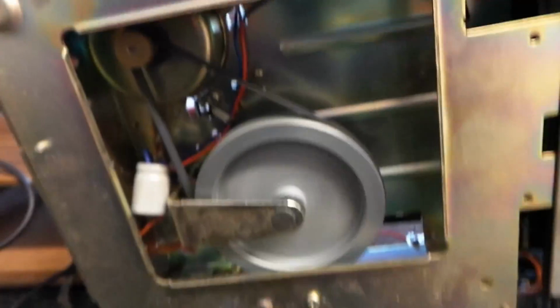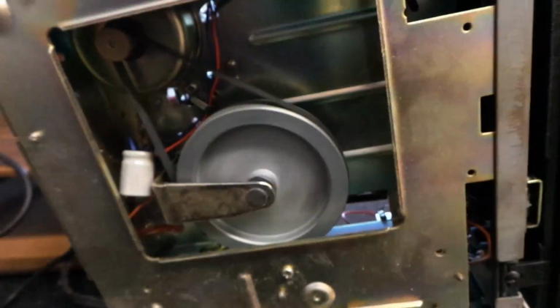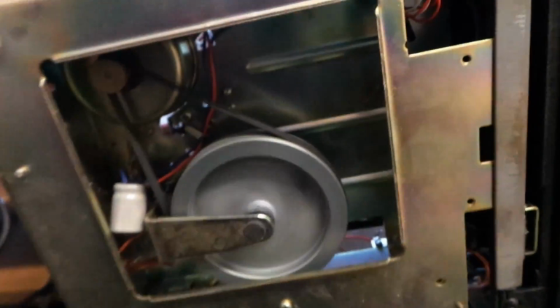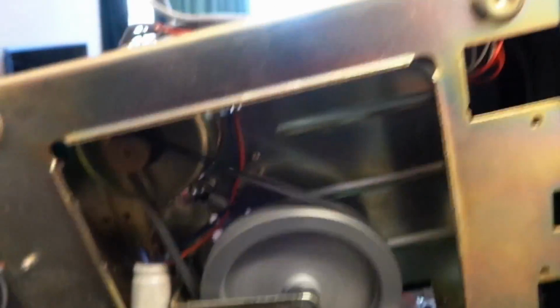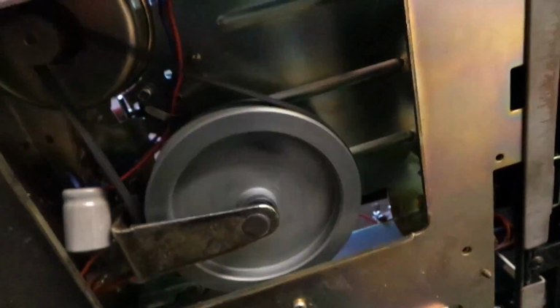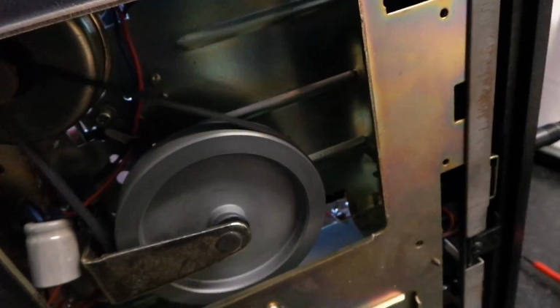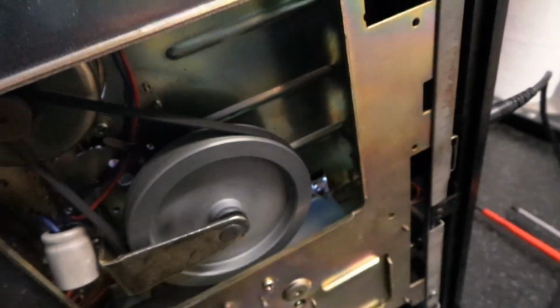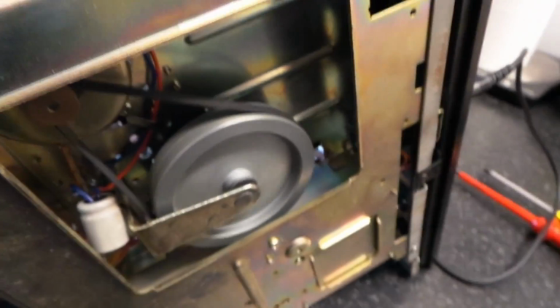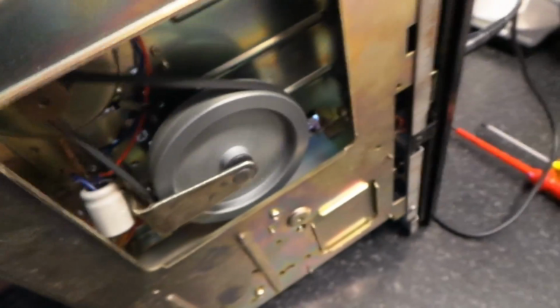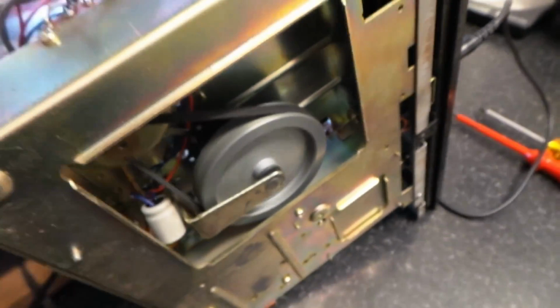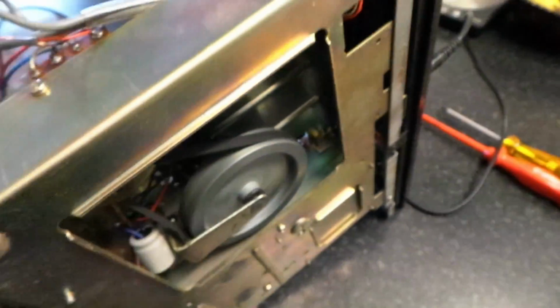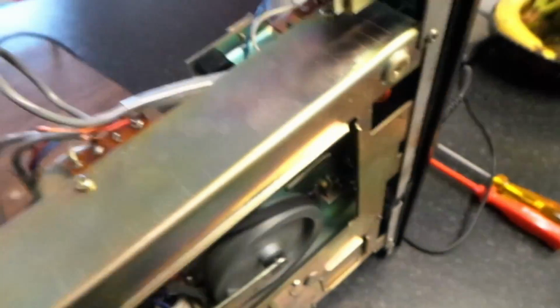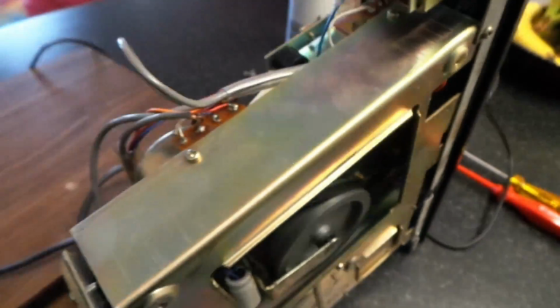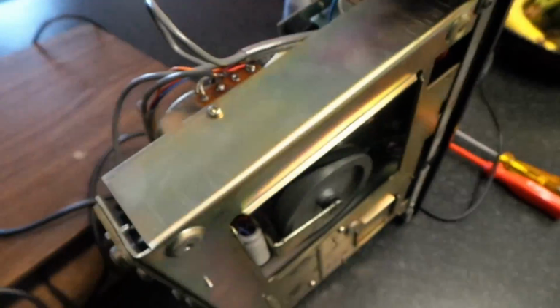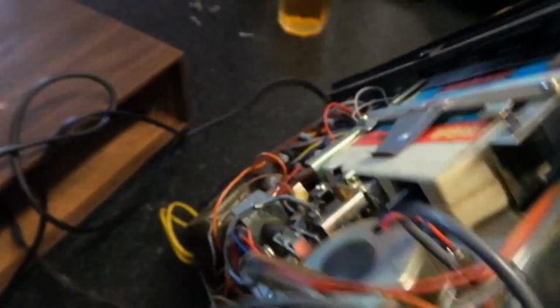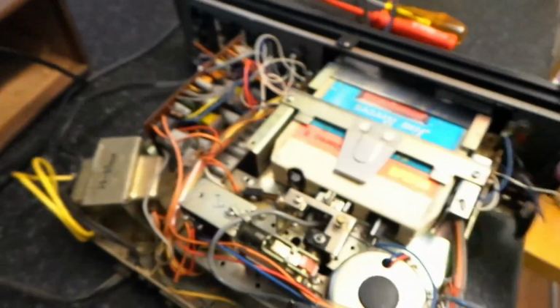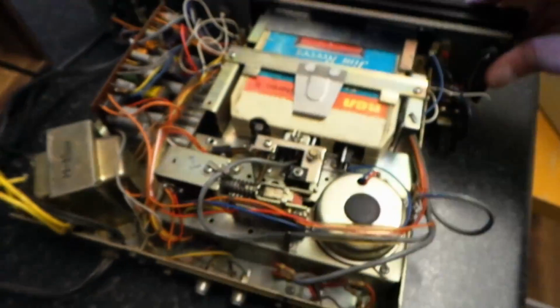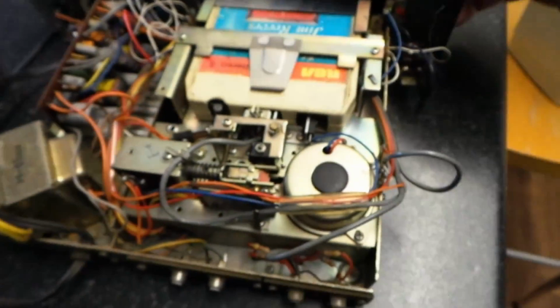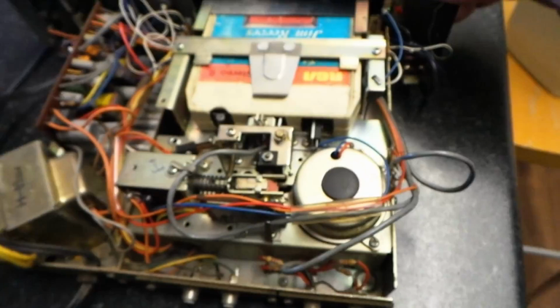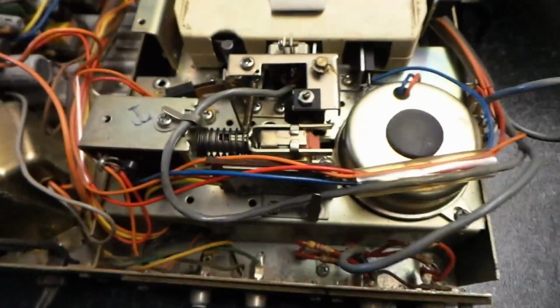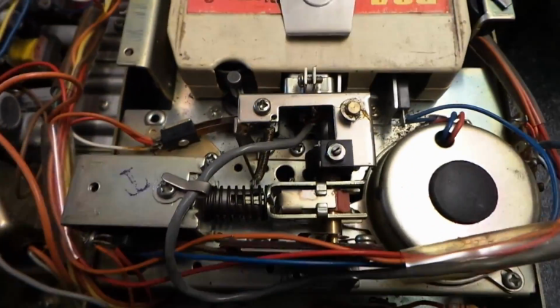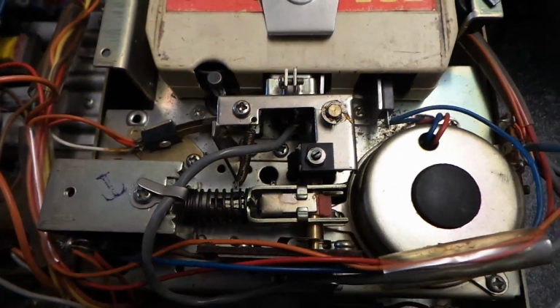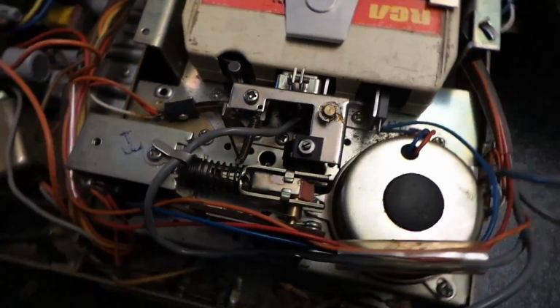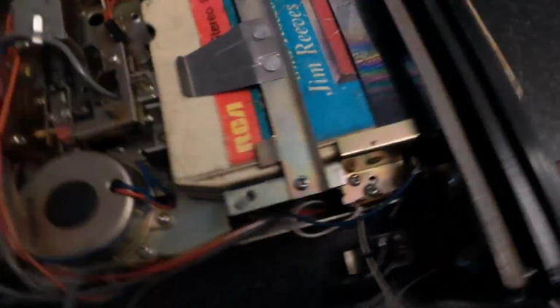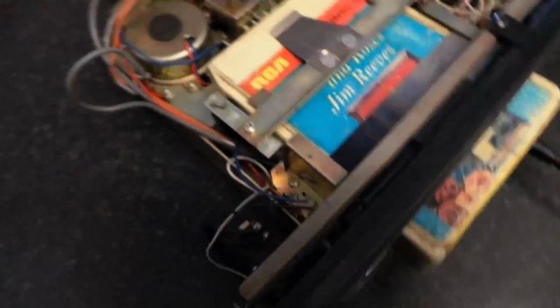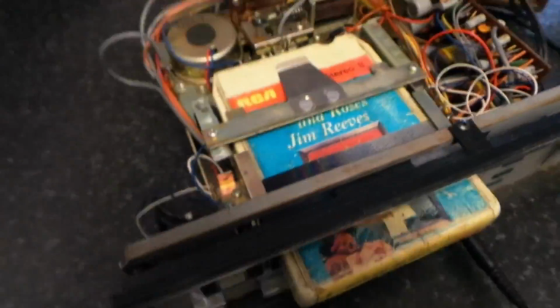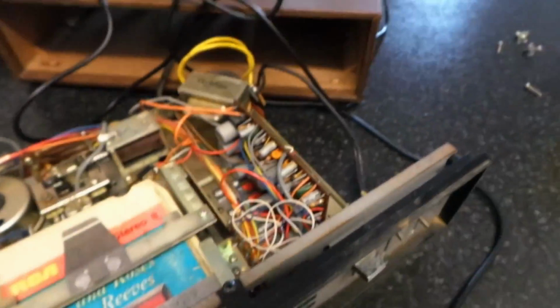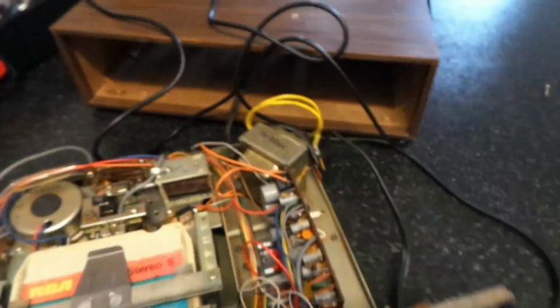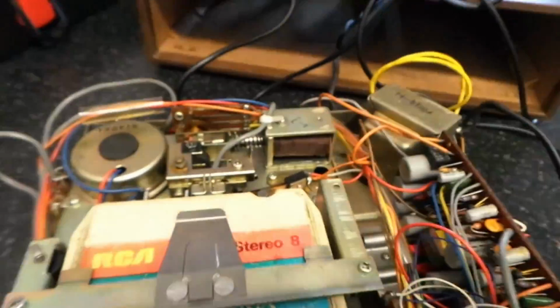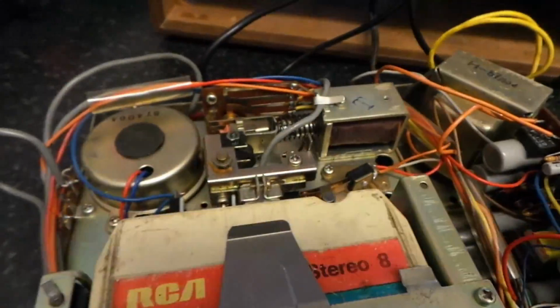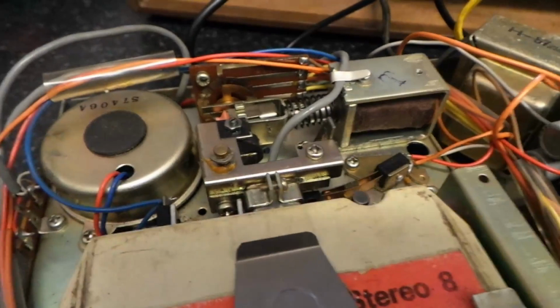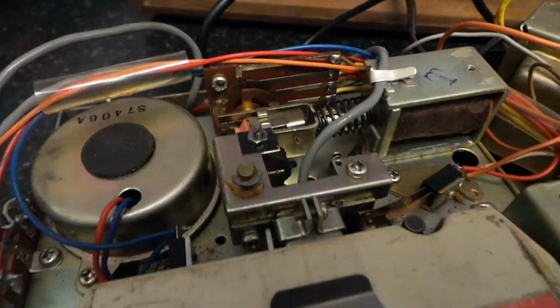I think we'll get away with just giving that a jolly good clean up, a little bit of grease, a little bit of deoxit on the buttons, but all the transport seems to work alright. How cool is that? Haven't seen one of these for years.